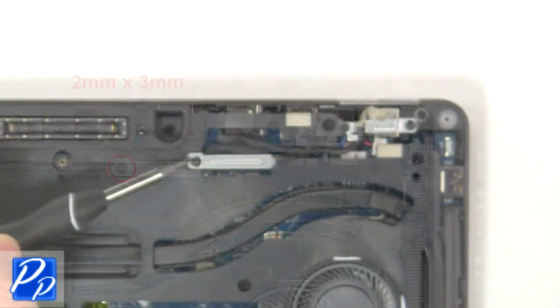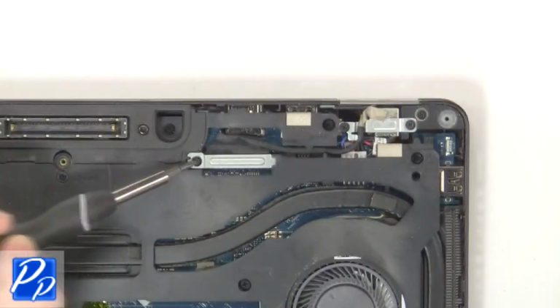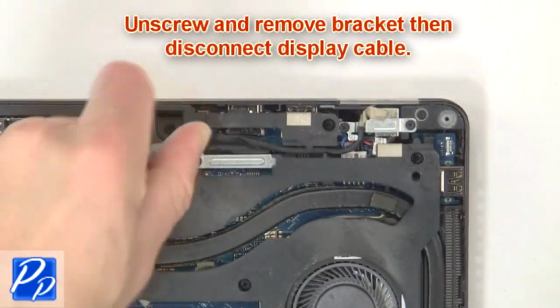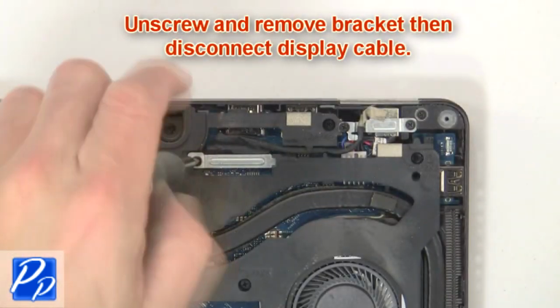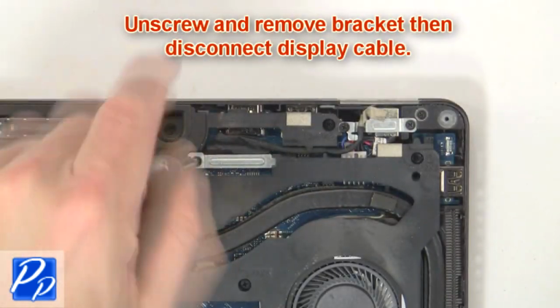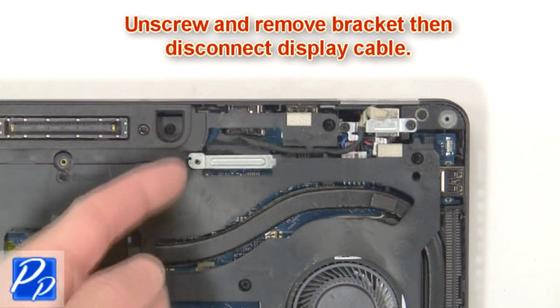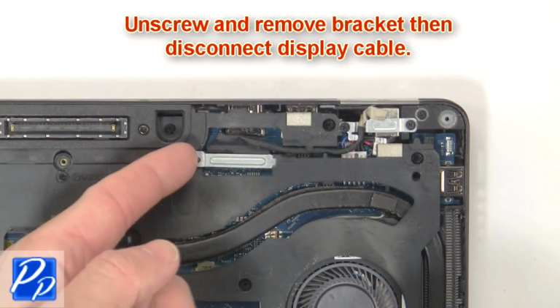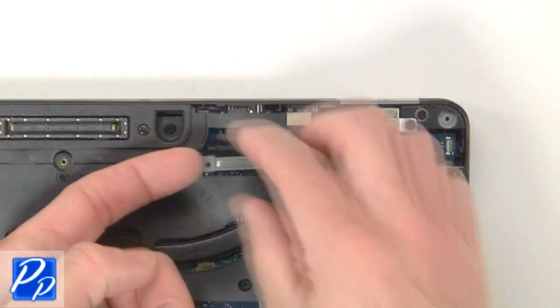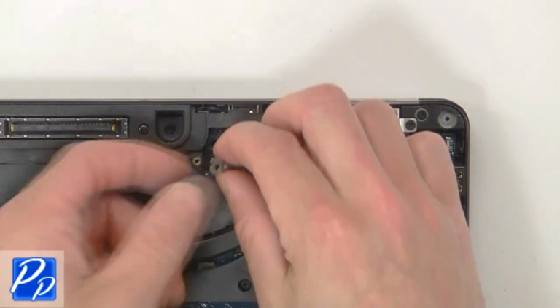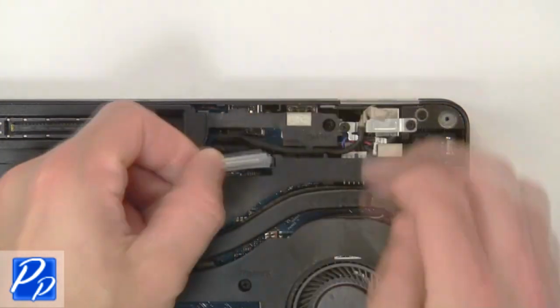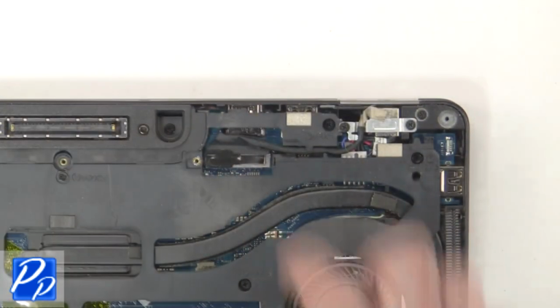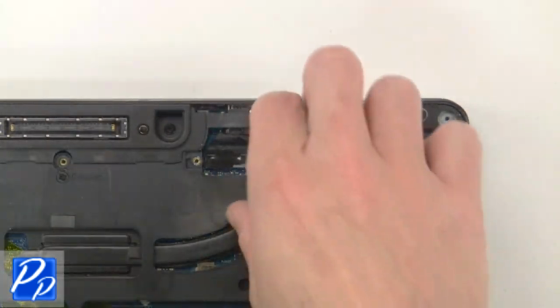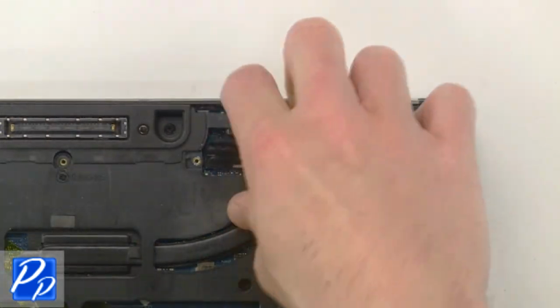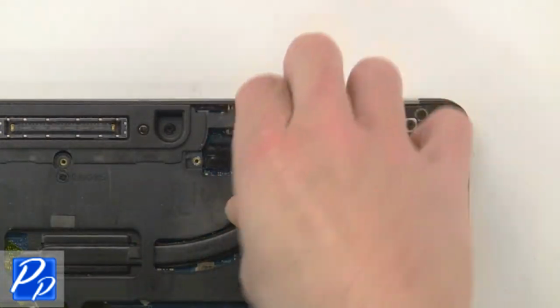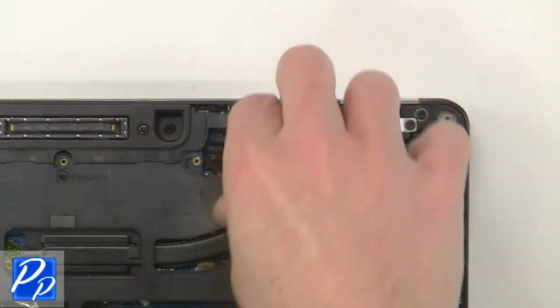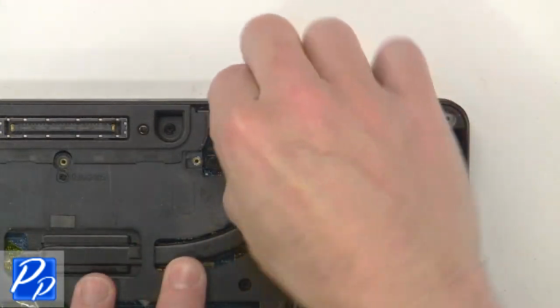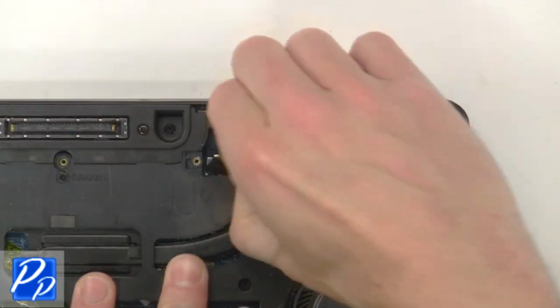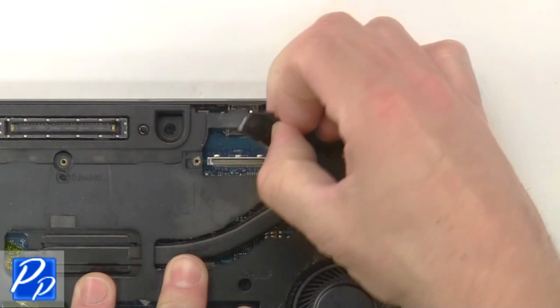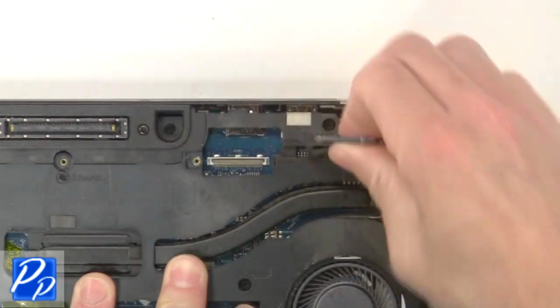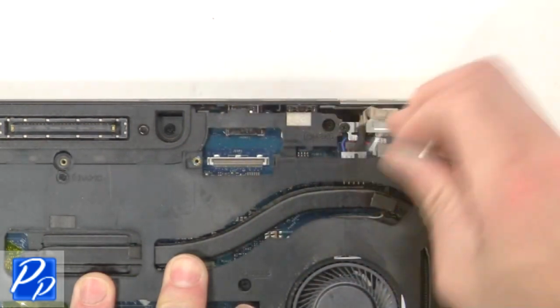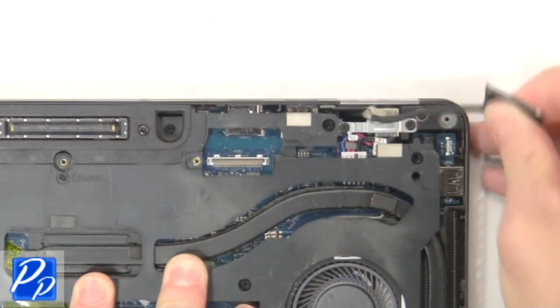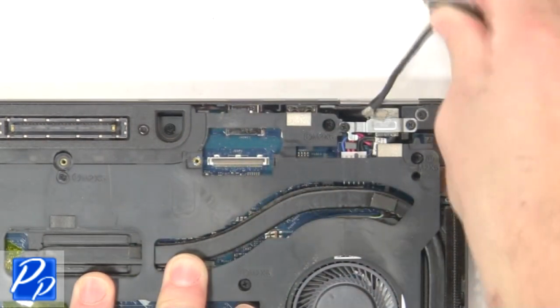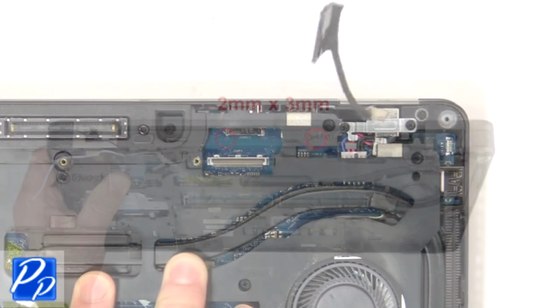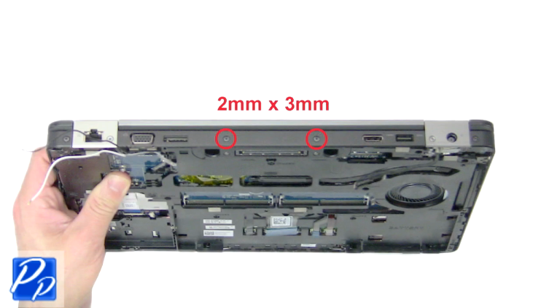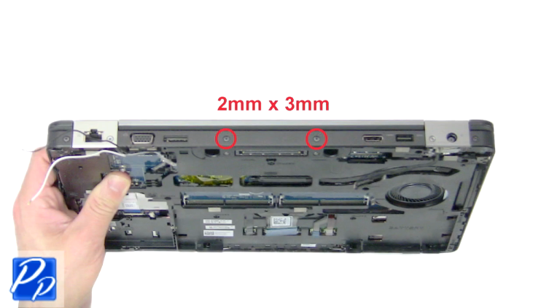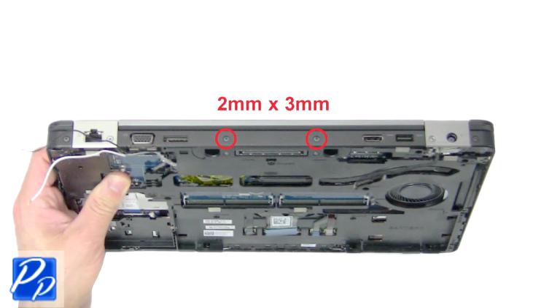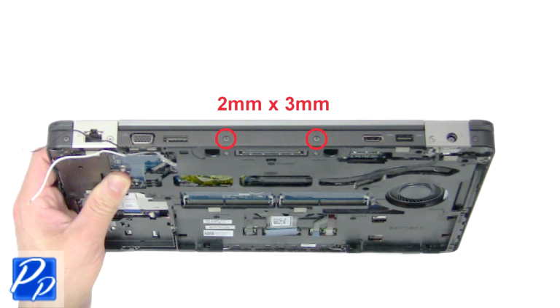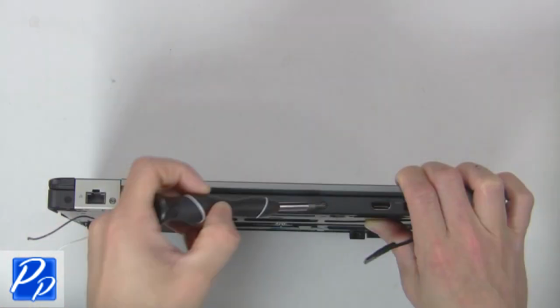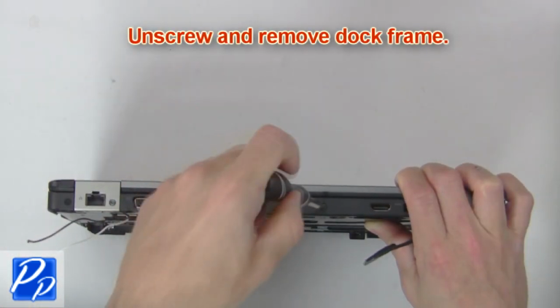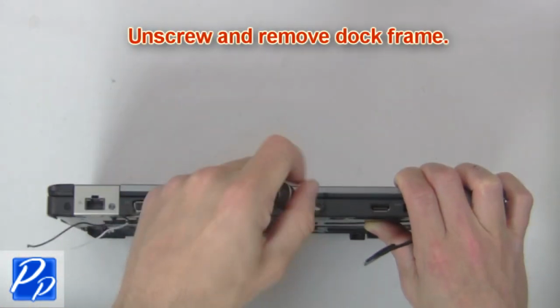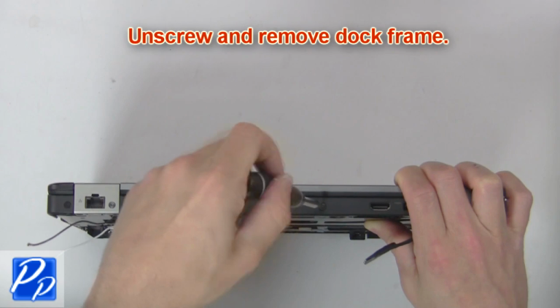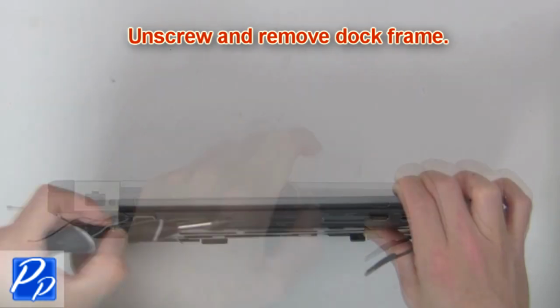Now unscrew and remove bracket, then disconnect display cable. Next unscrew and remove dock frame.